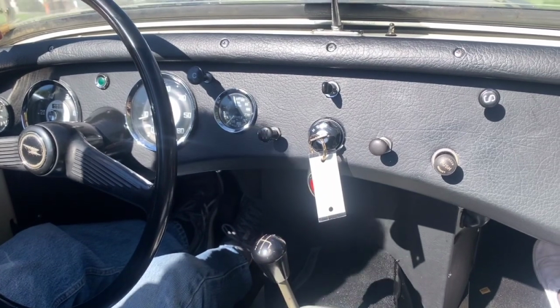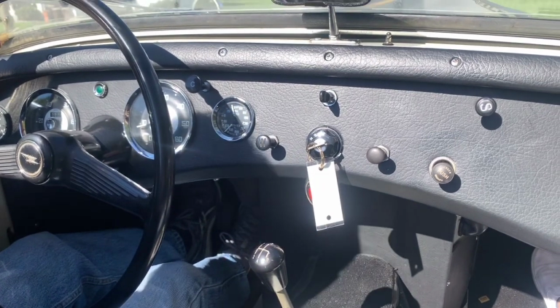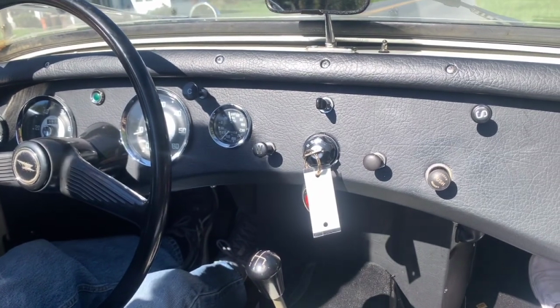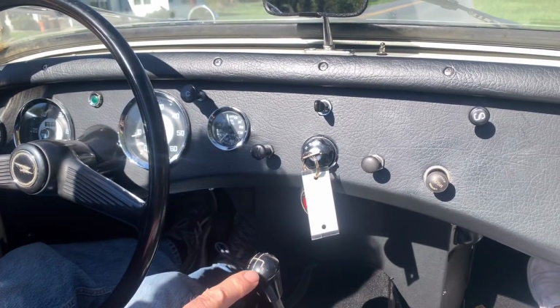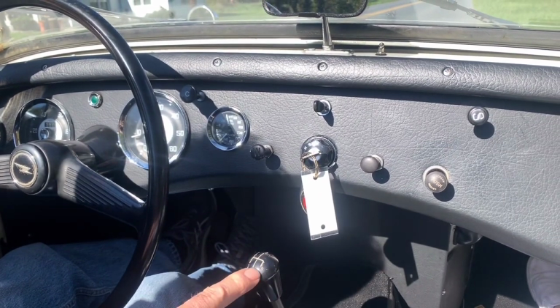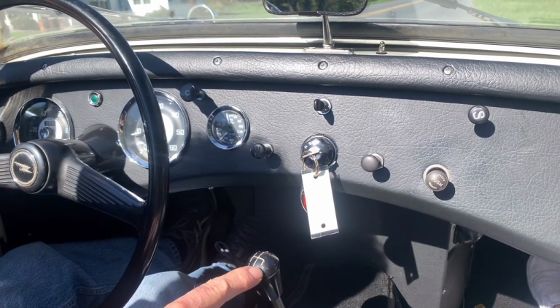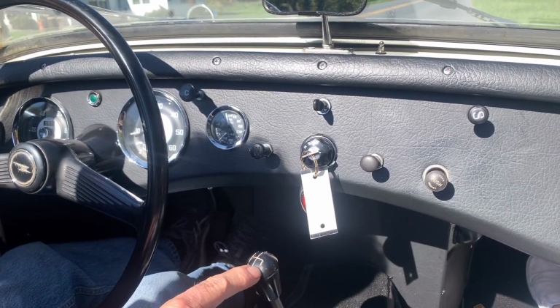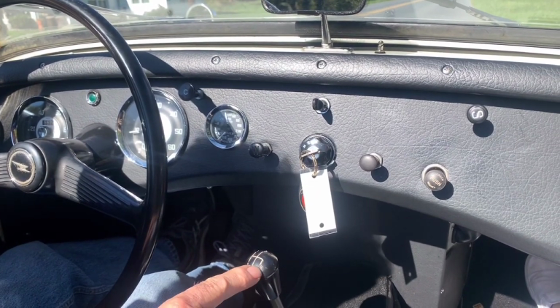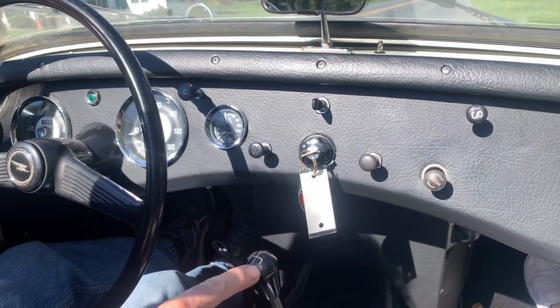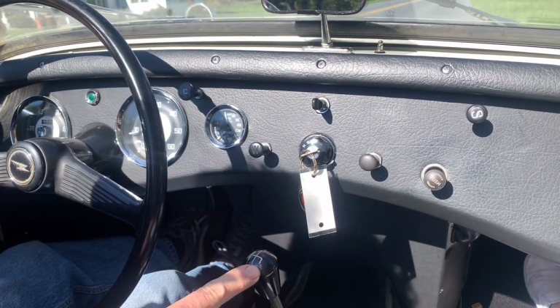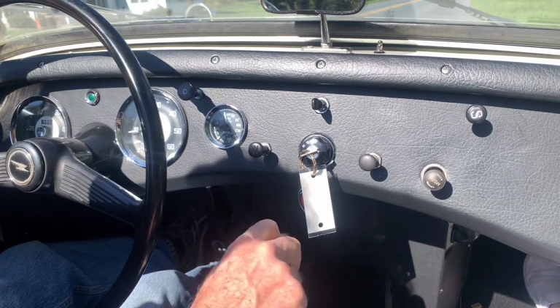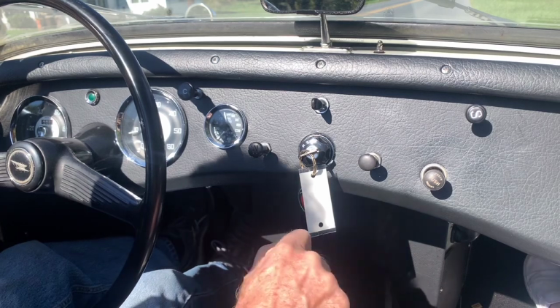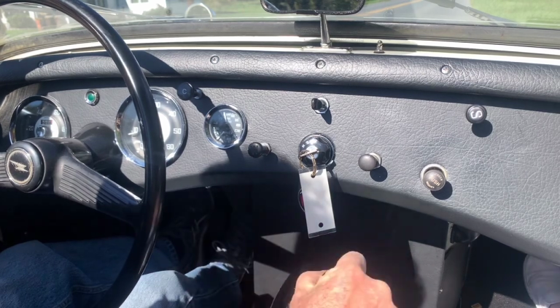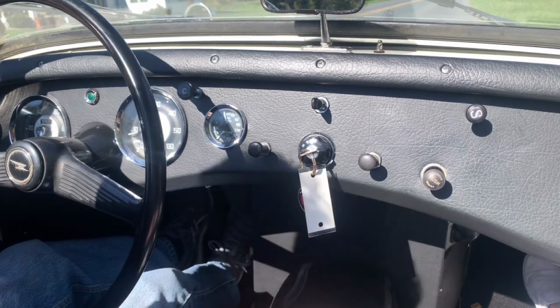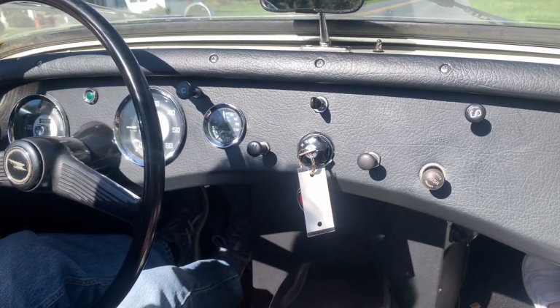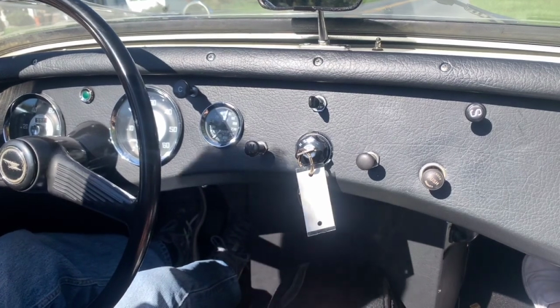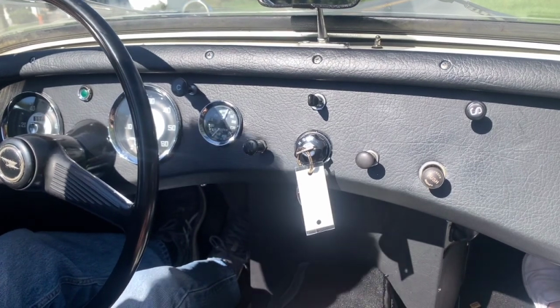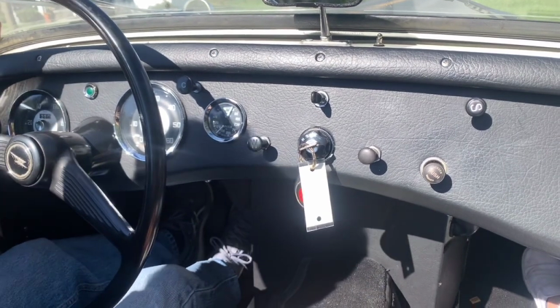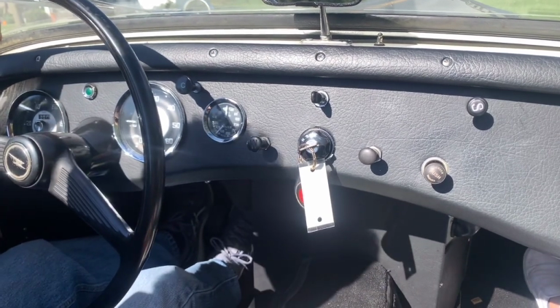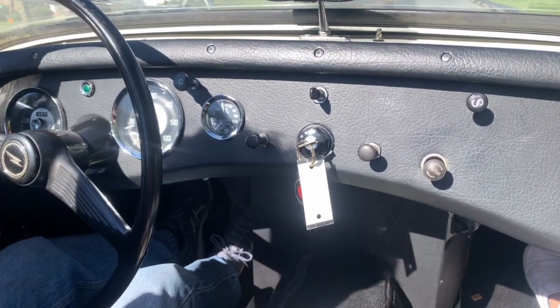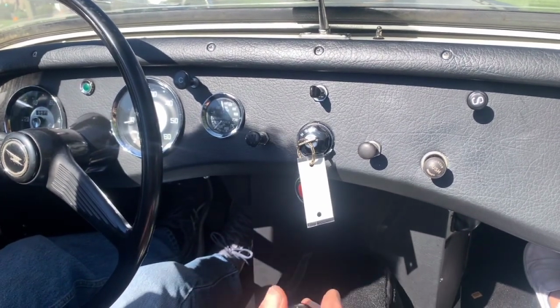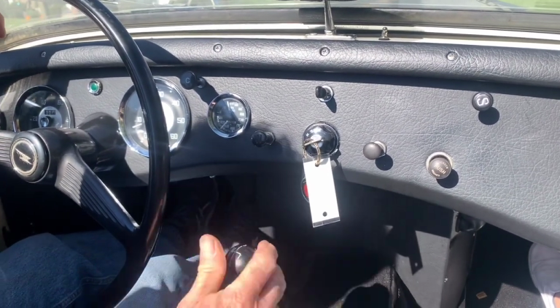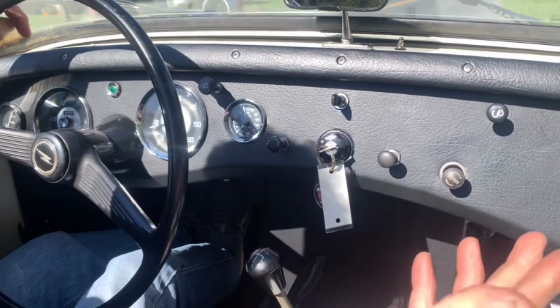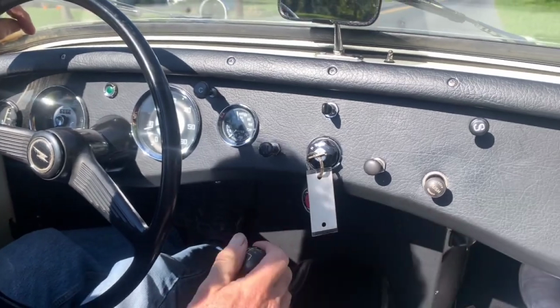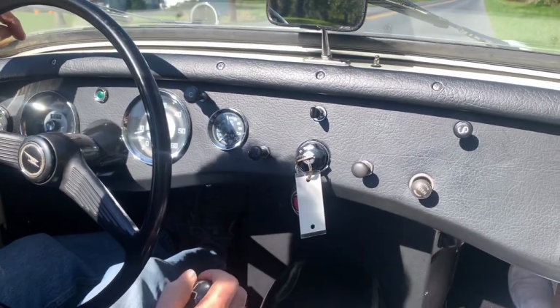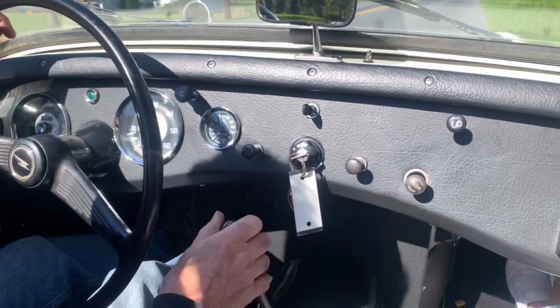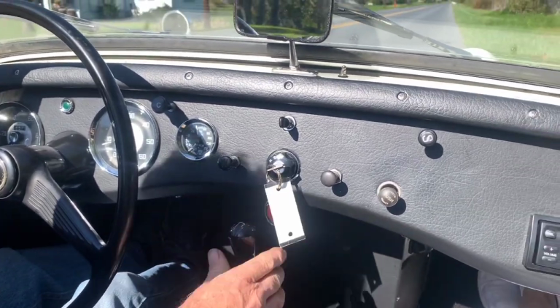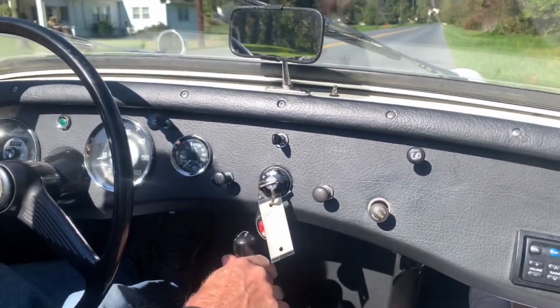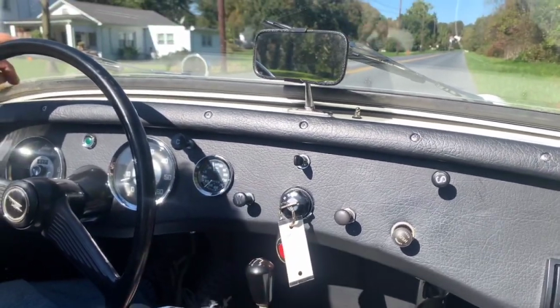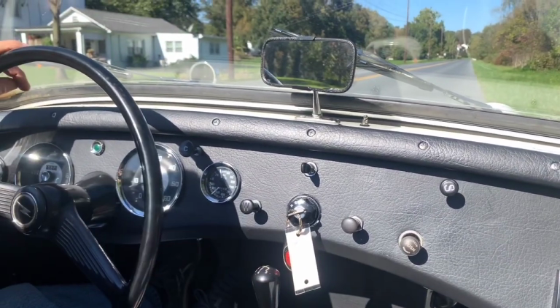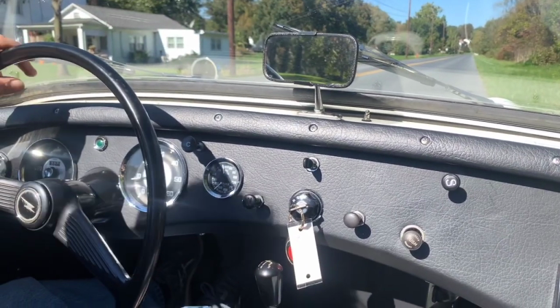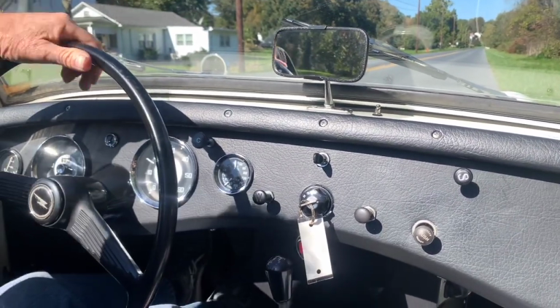It shifts beautifully. I do want to mention it does pop out of reverse sometimes. When you're backing up it works, but it sometimes pops out. It's been that way, I think, for the last 20 years or so. So, let's go for a quick drive.